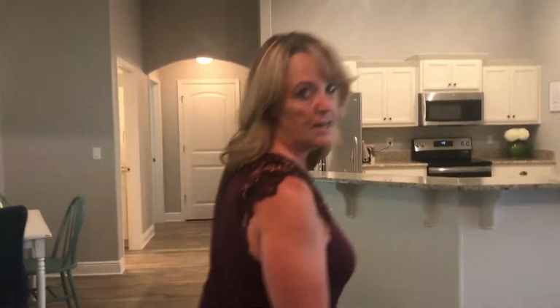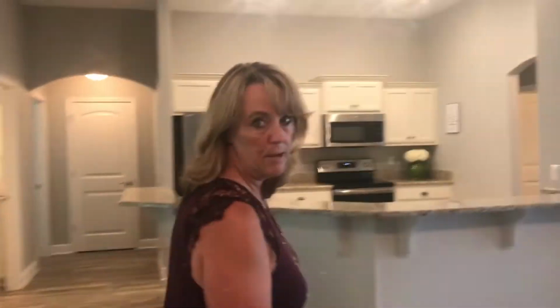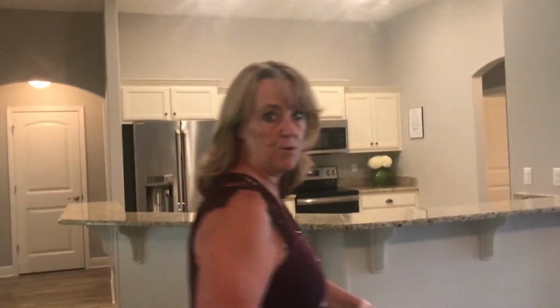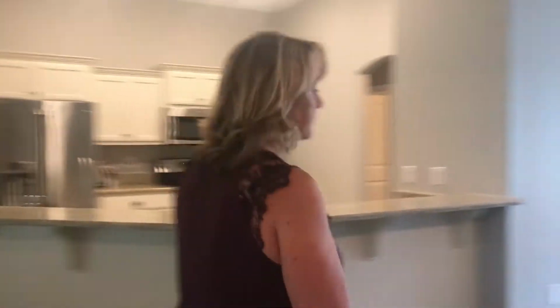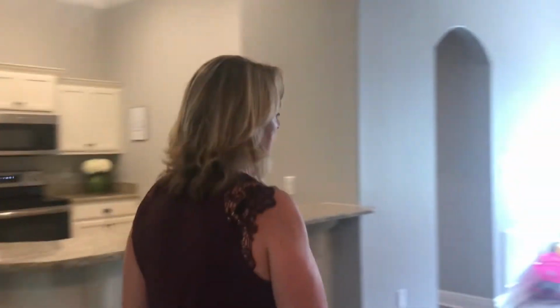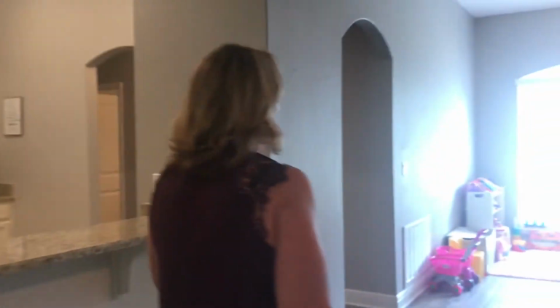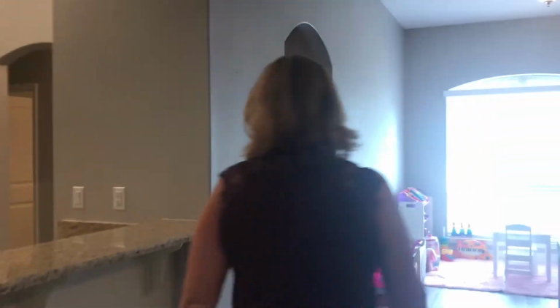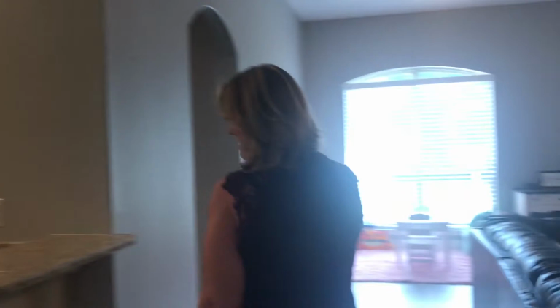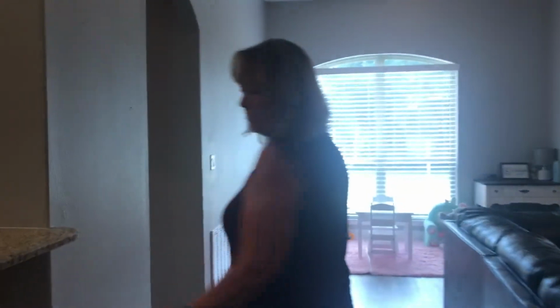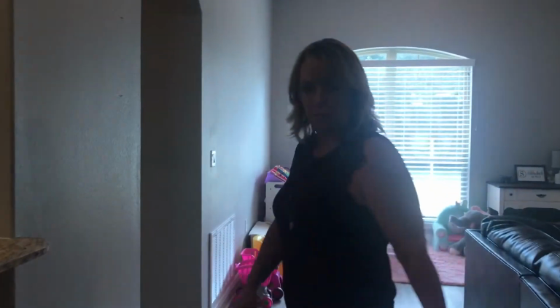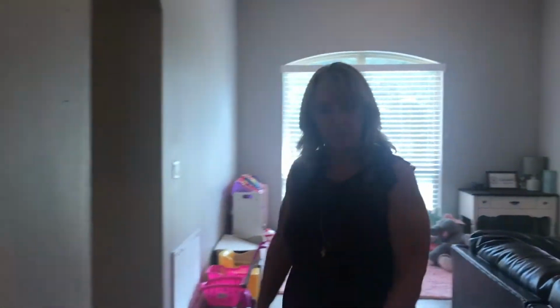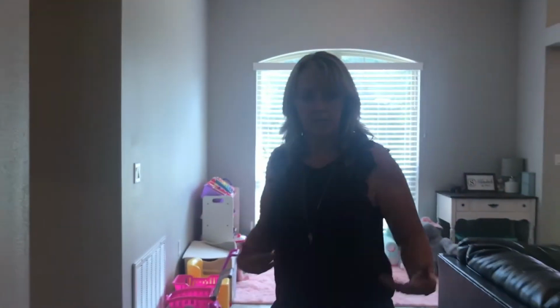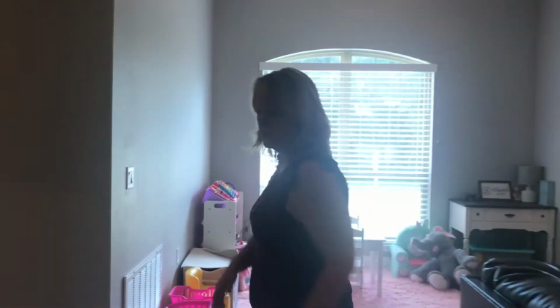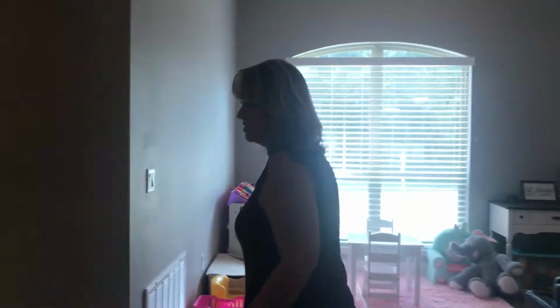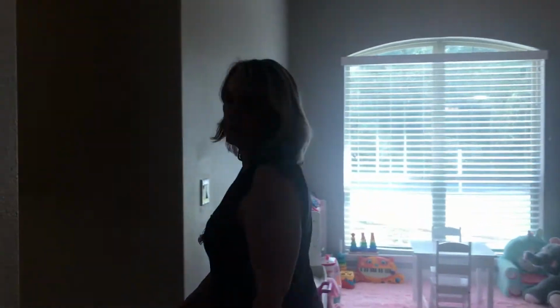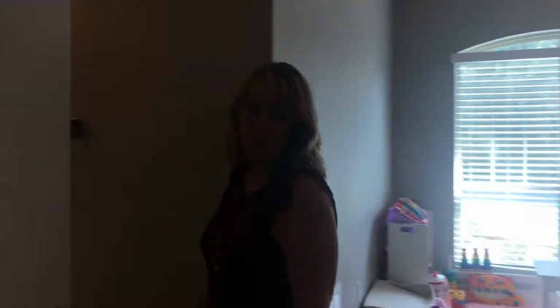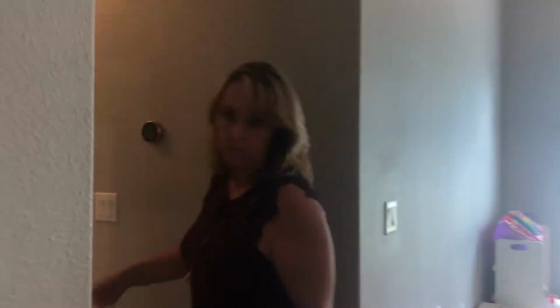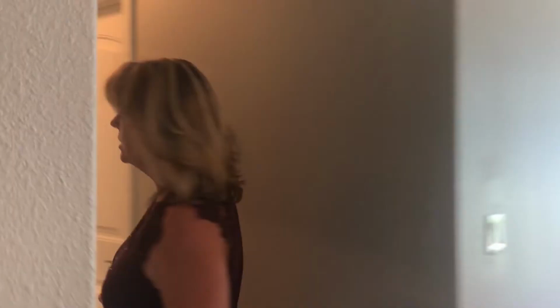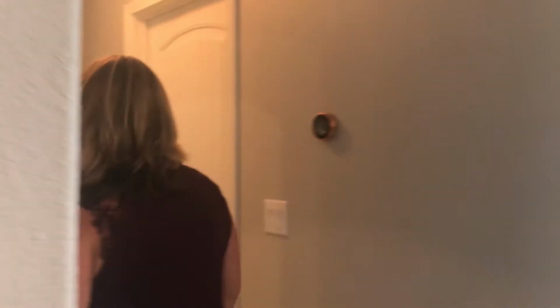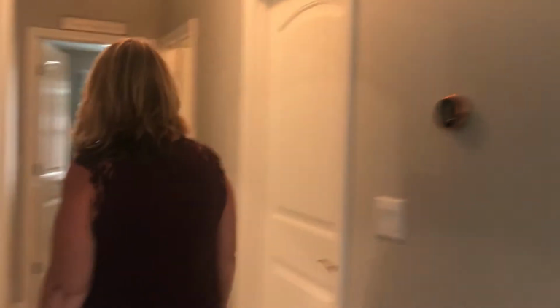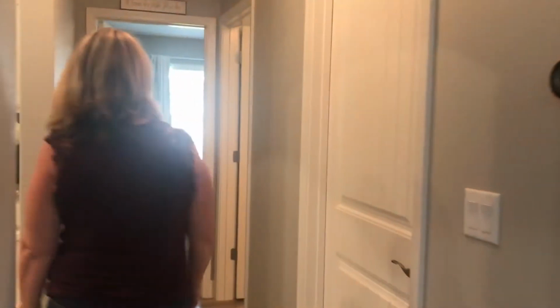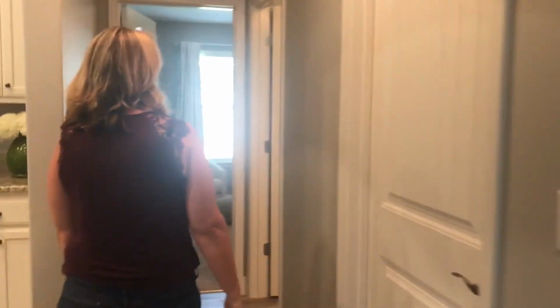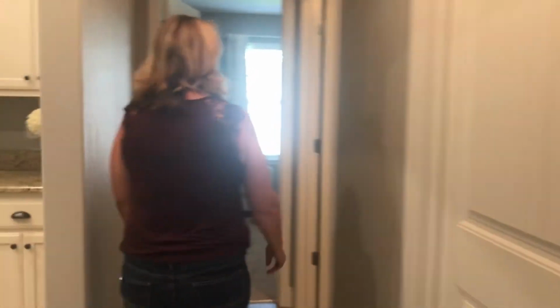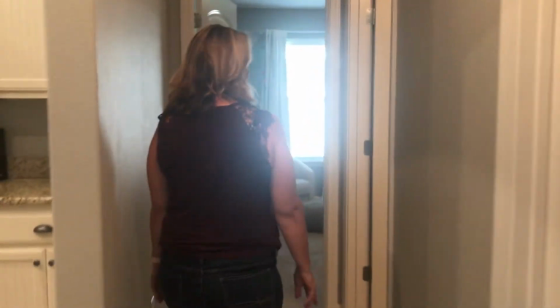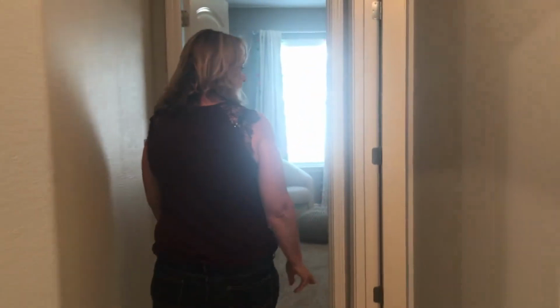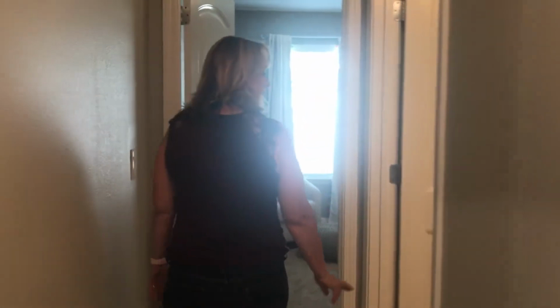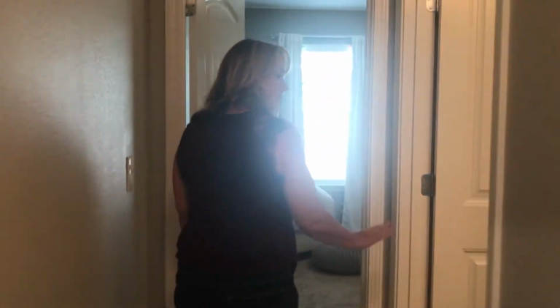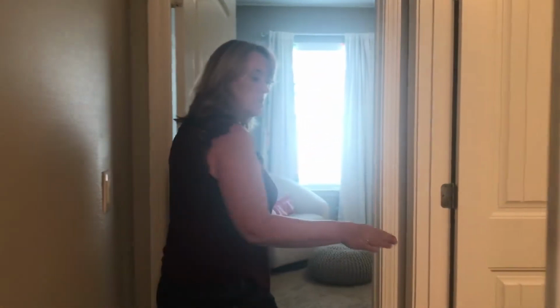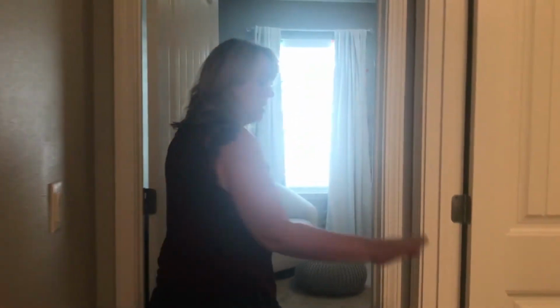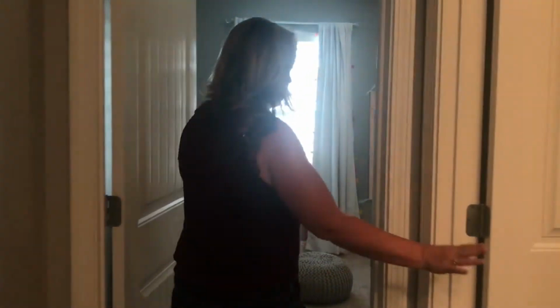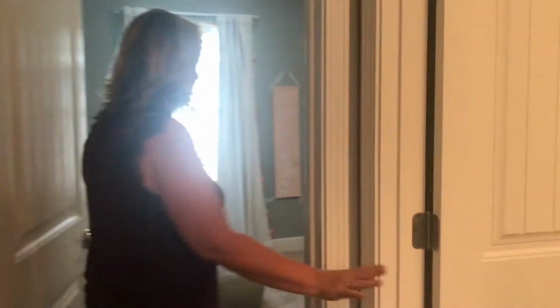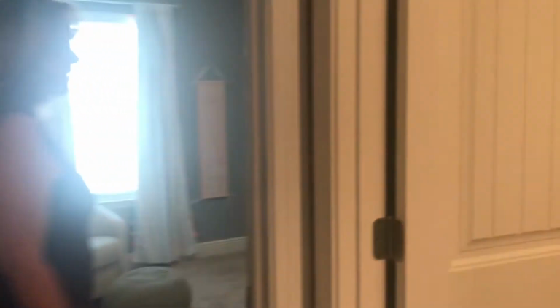Let's go check out this front bedroom. They're using it right now as the baby's room. It has its own bathroom, so if you have a teenager that needs her own bathroom, this would be a great space for her. It's a cute little bathroom right here.